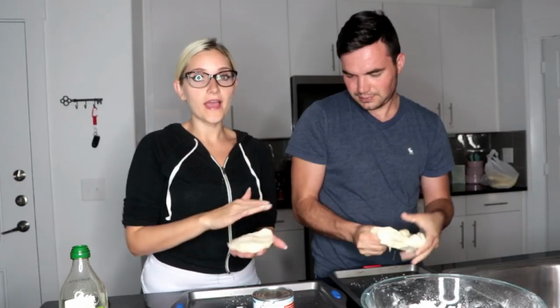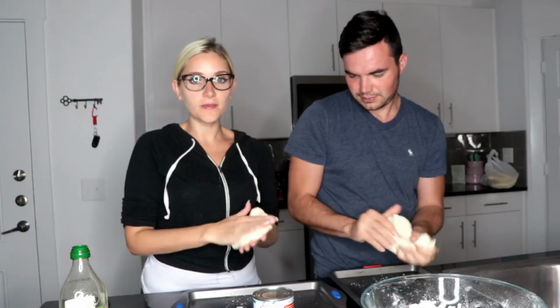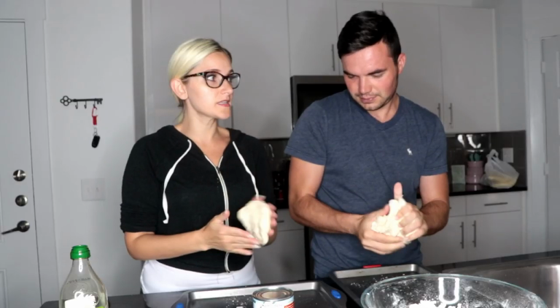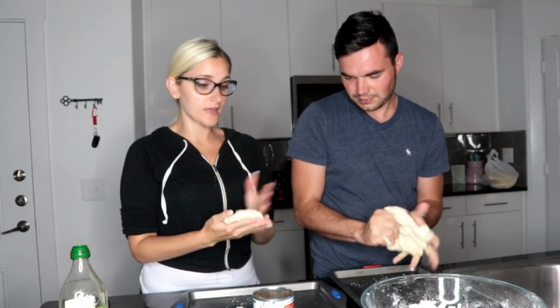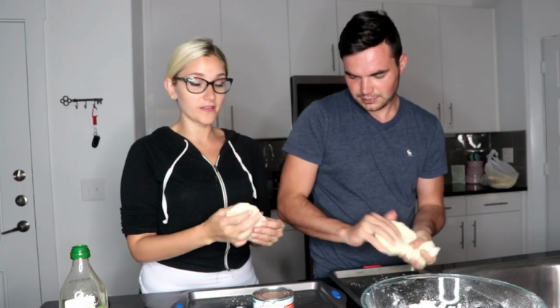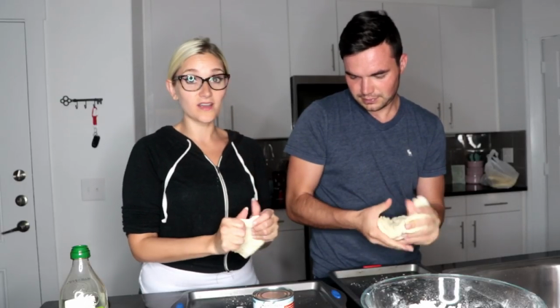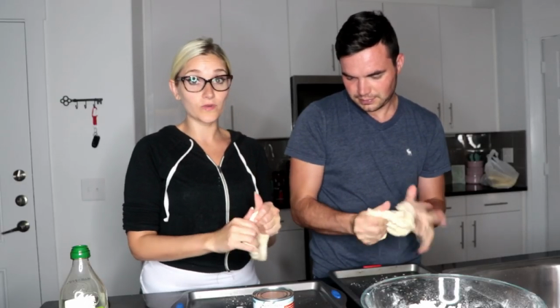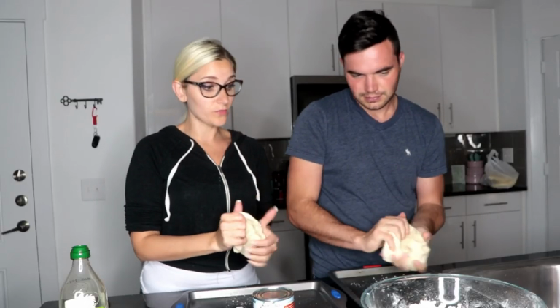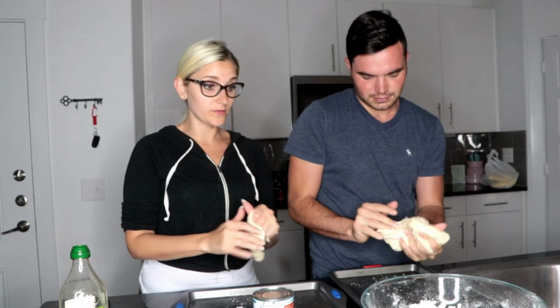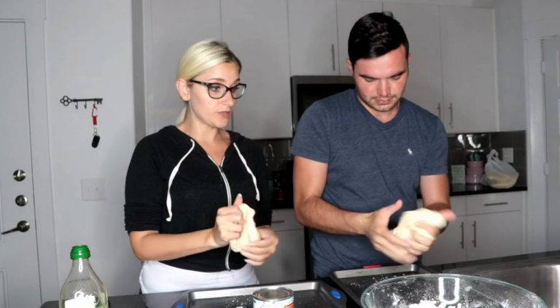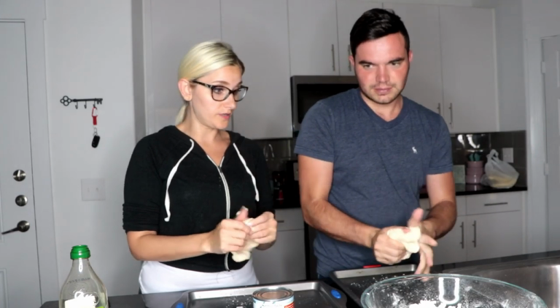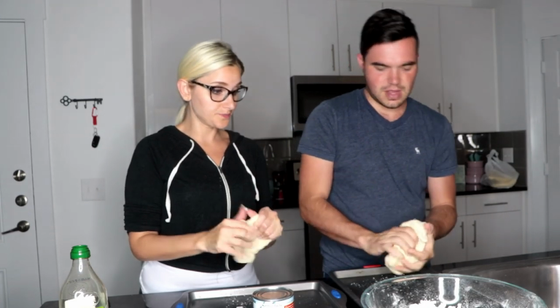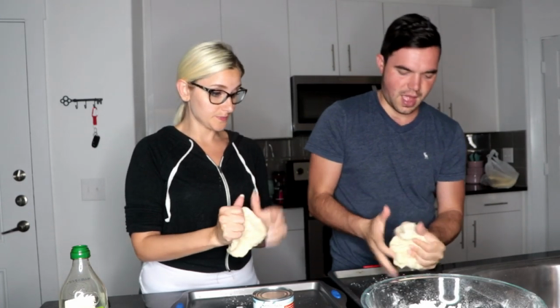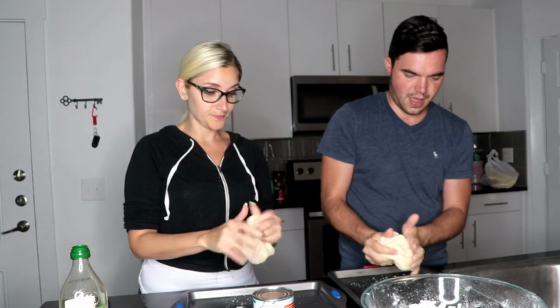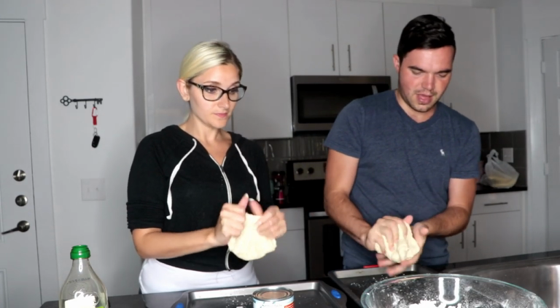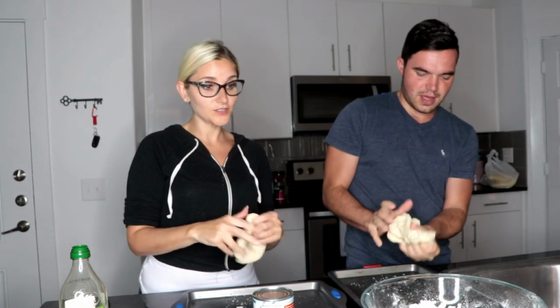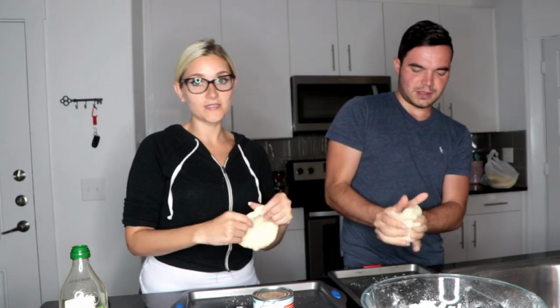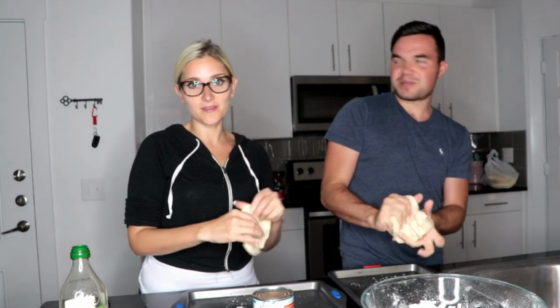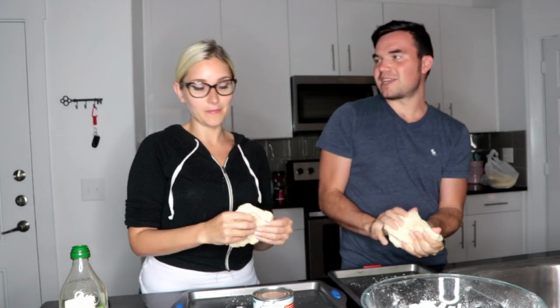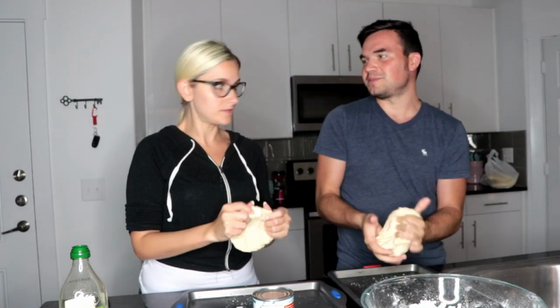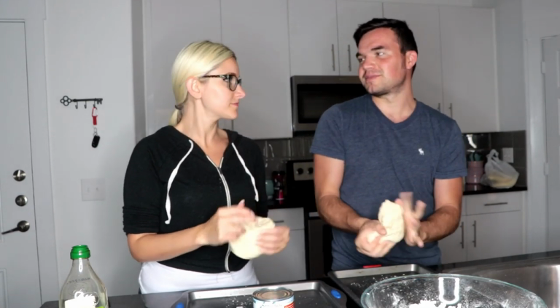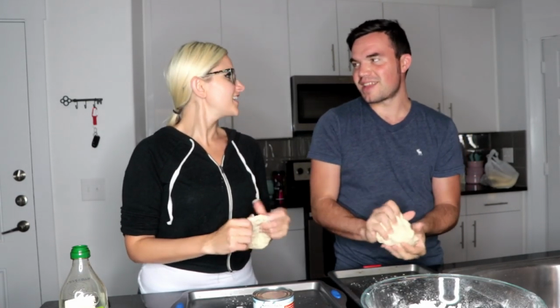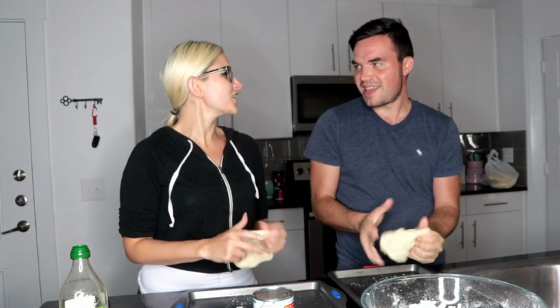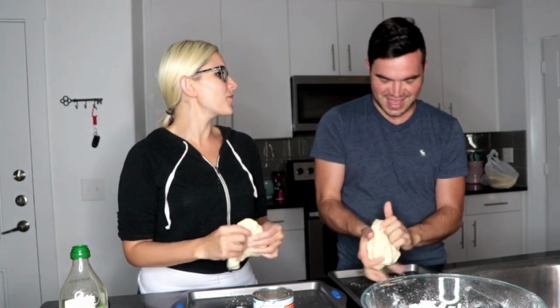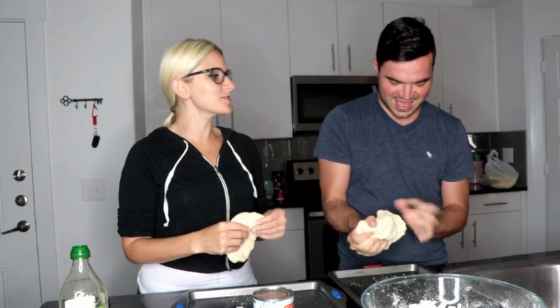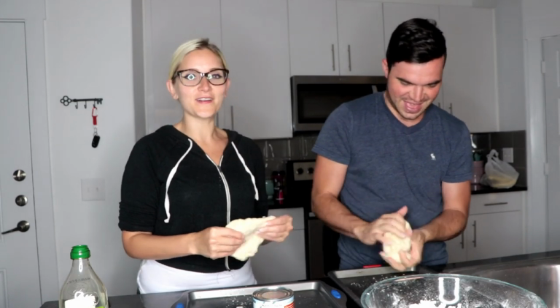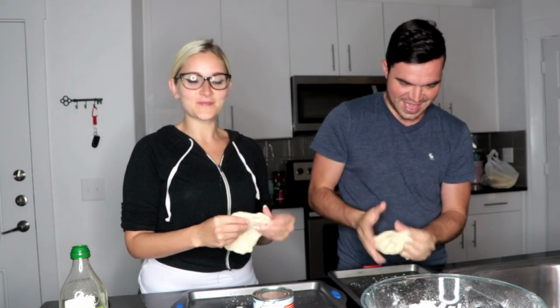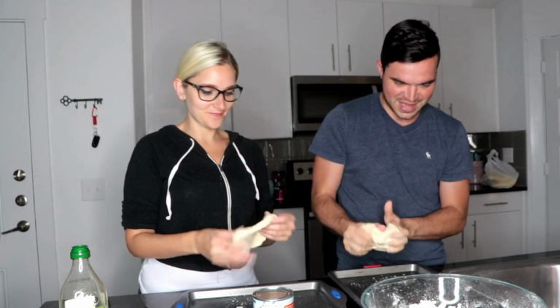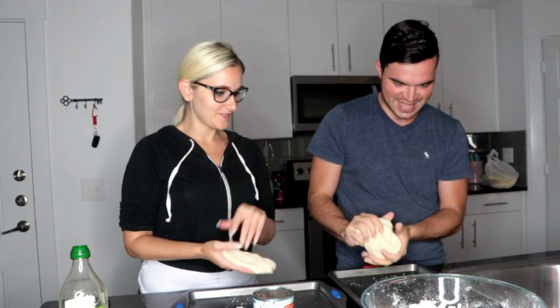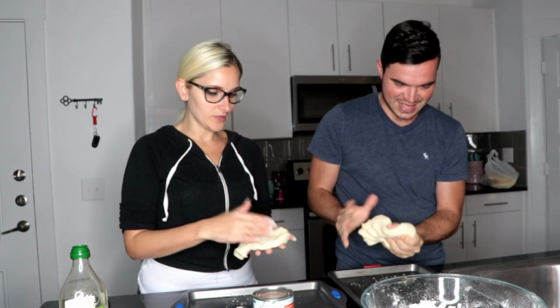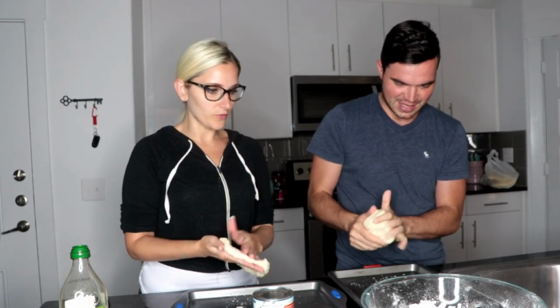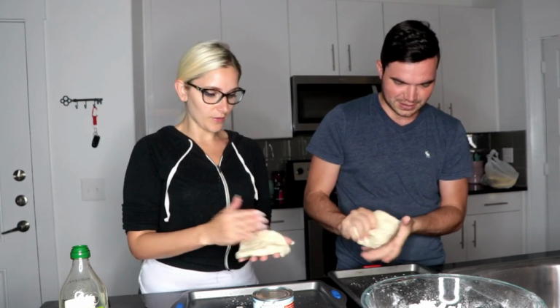We actually made these the other day and they turned out really, really good. Especially mine — so we decided to make it again. We need a little more flour.